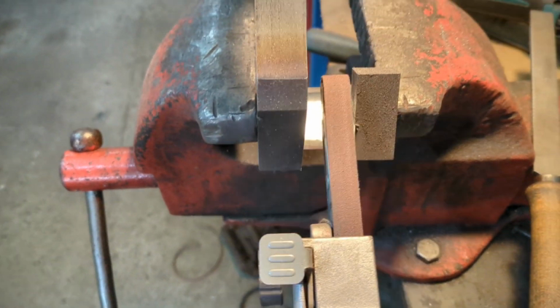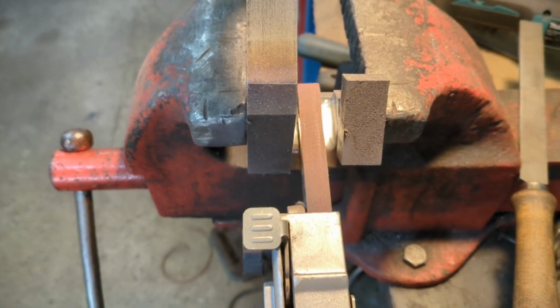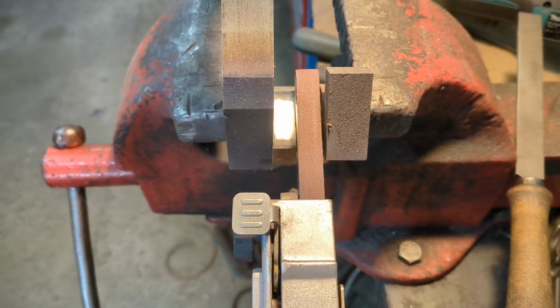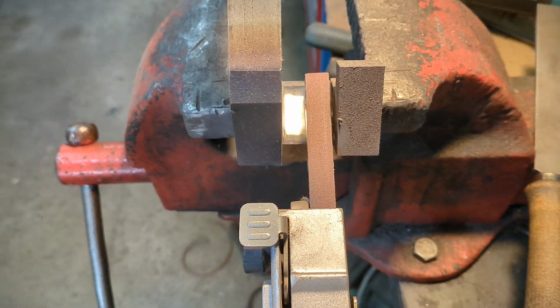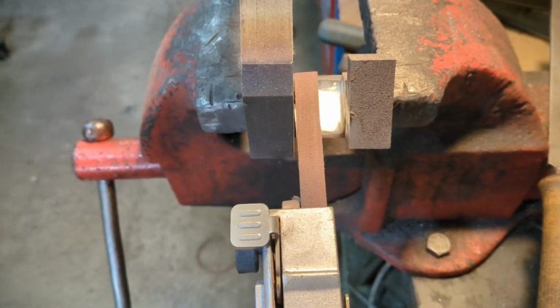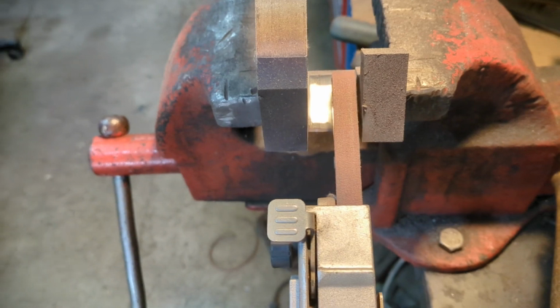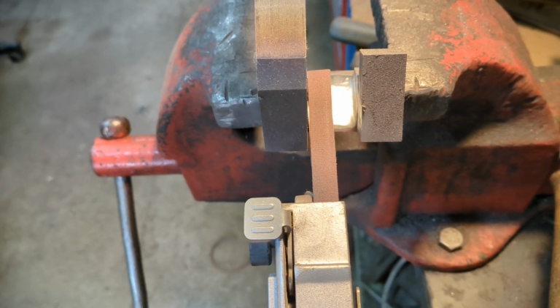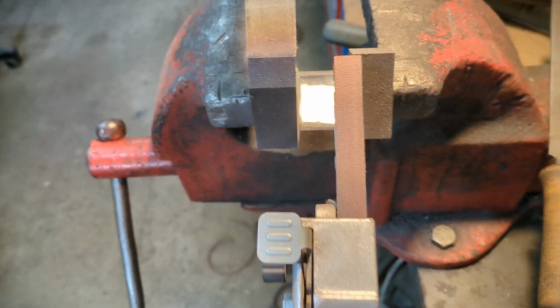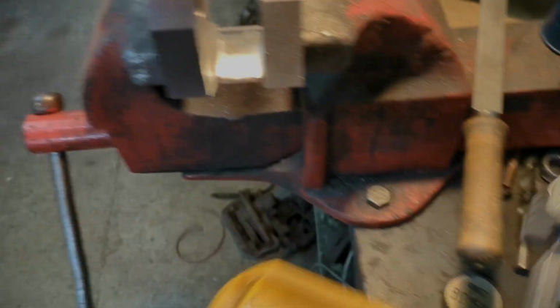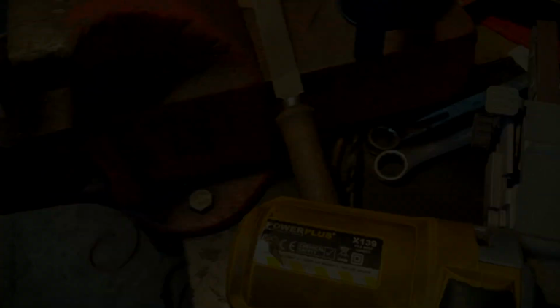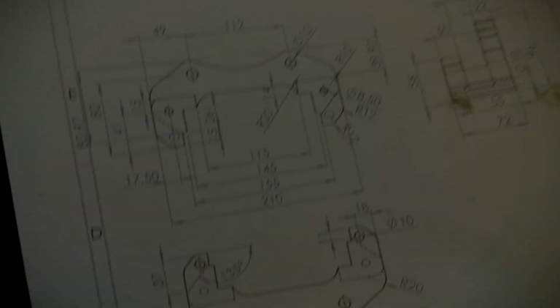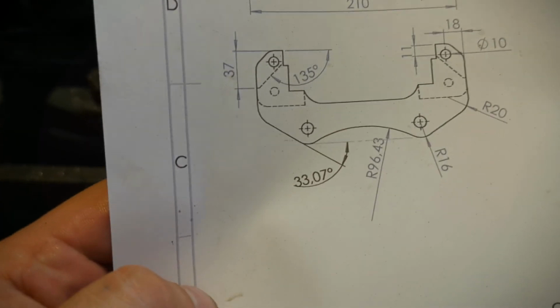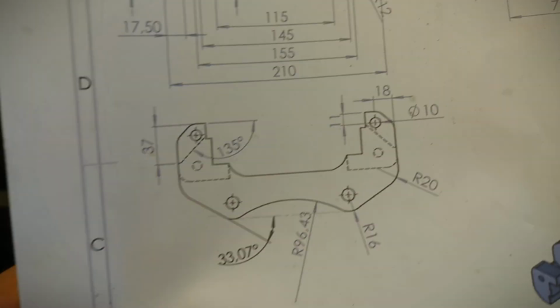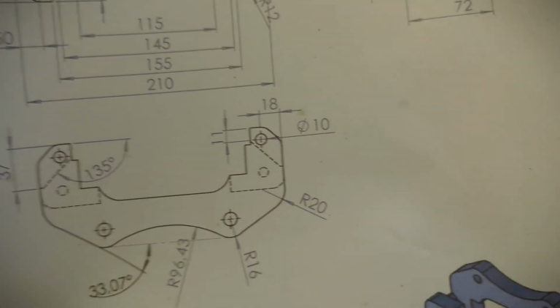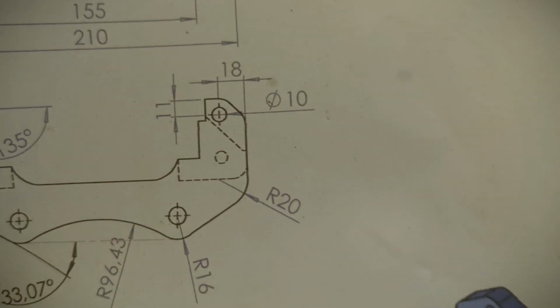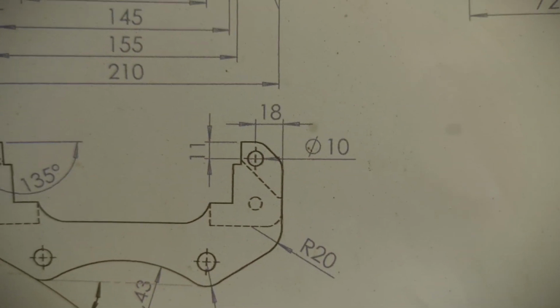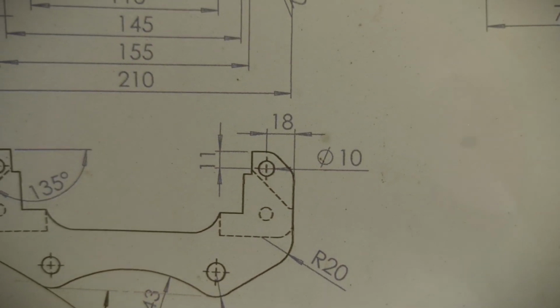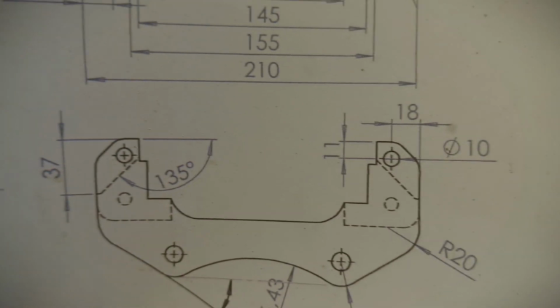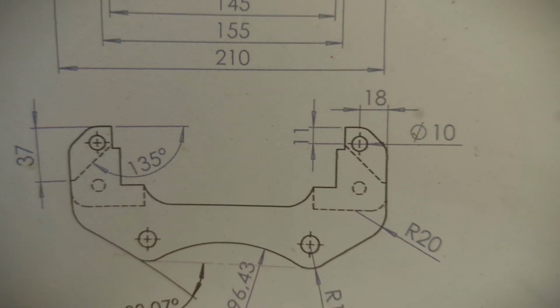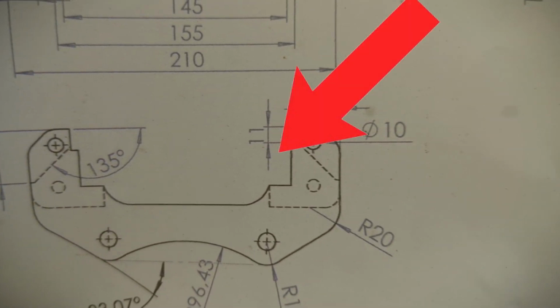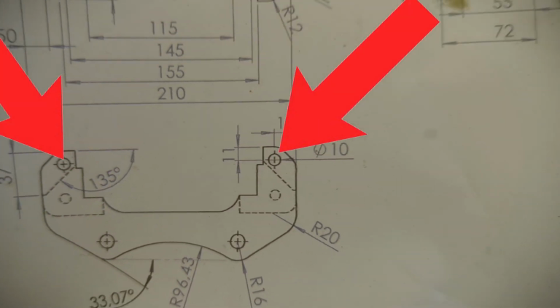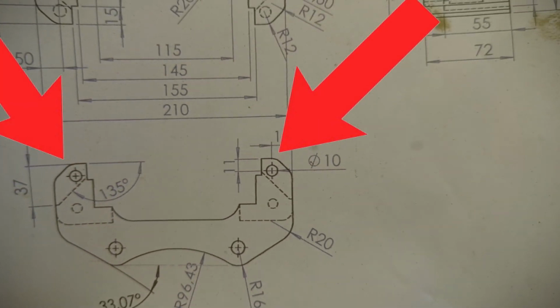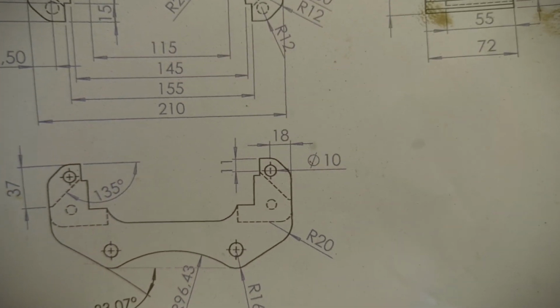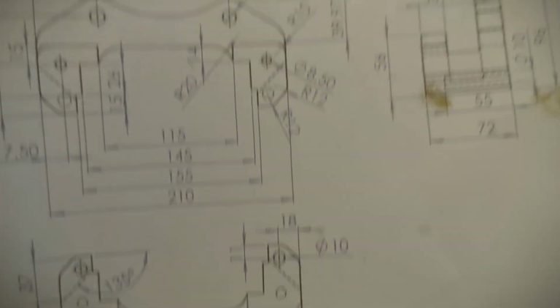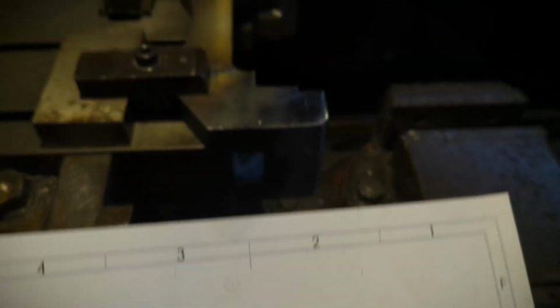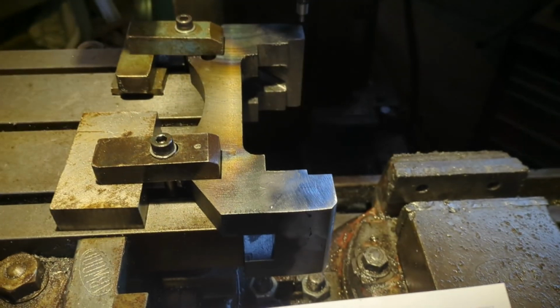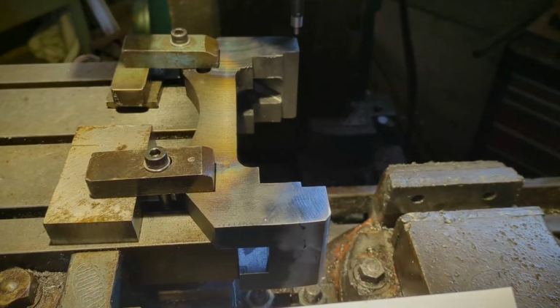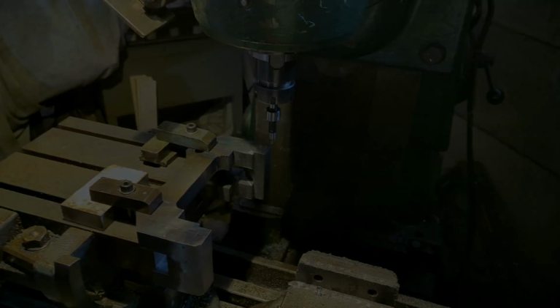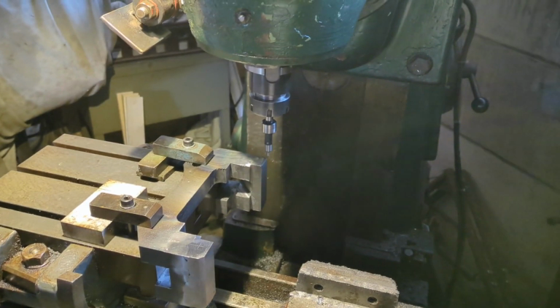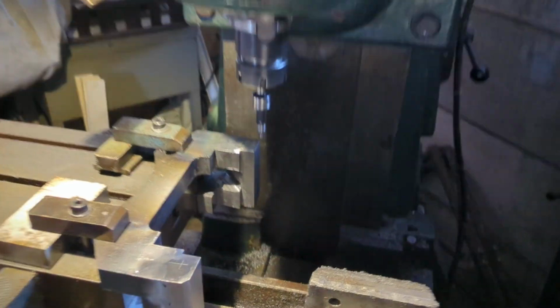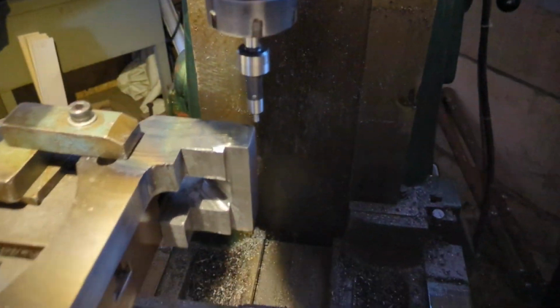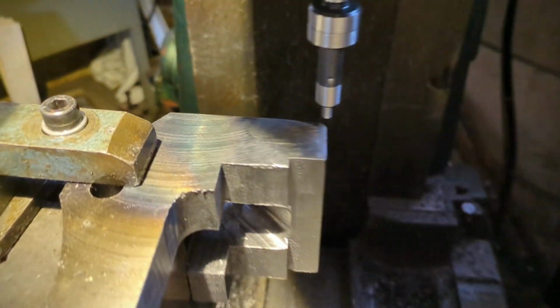In the end I cleaned up the radius left from the mill with a belt sander and it turned out great. One of the last machining operations on this part are the holes where the caliper will slide through. I used my edge finder again and repeated the process.